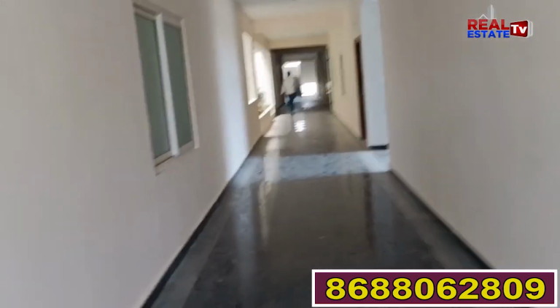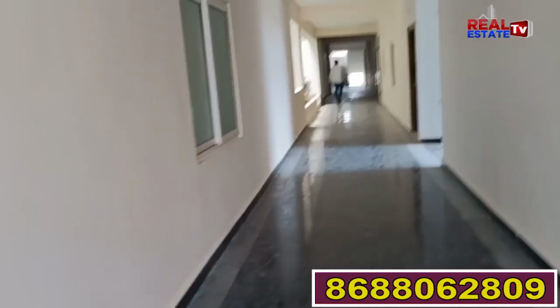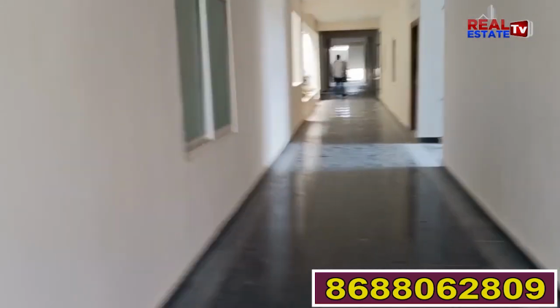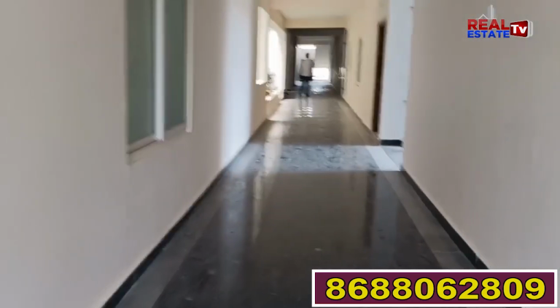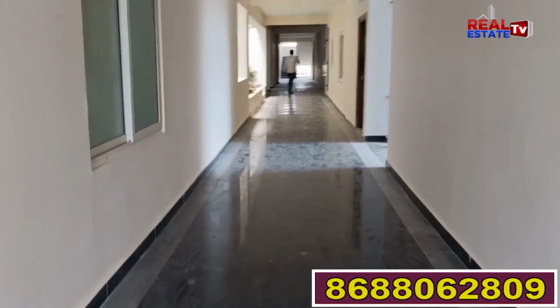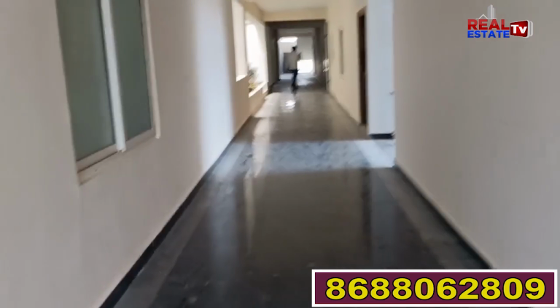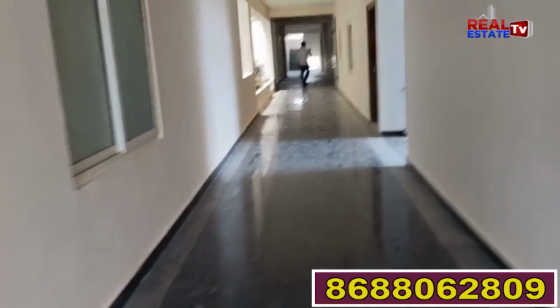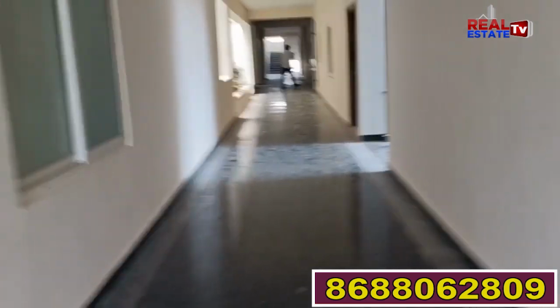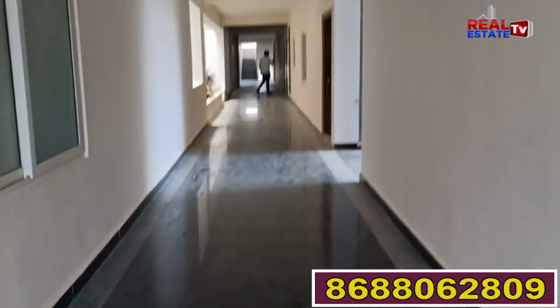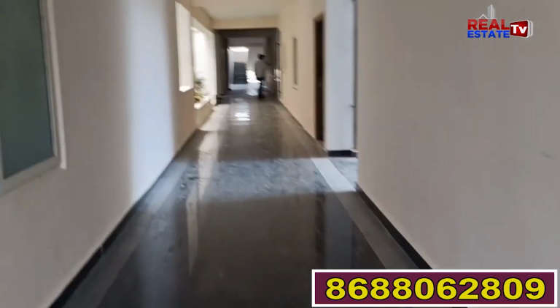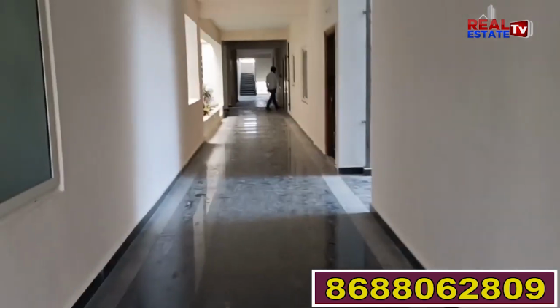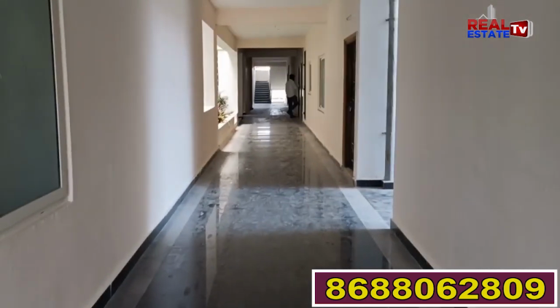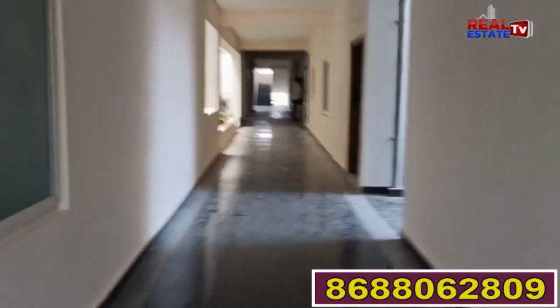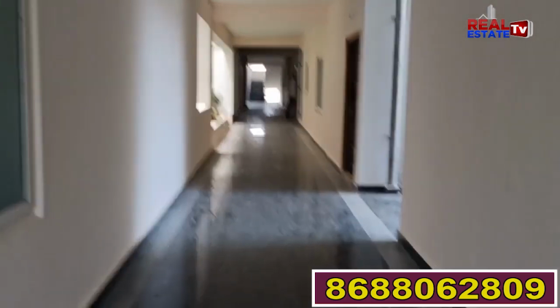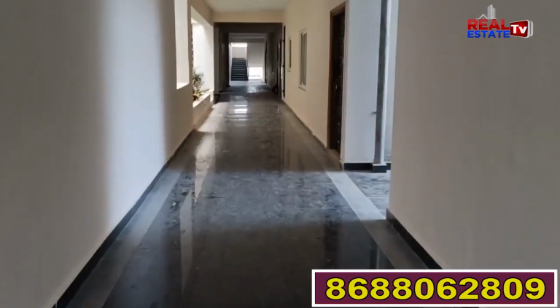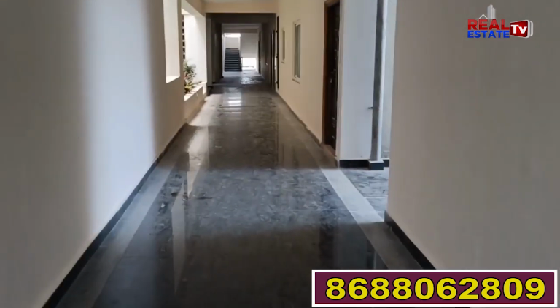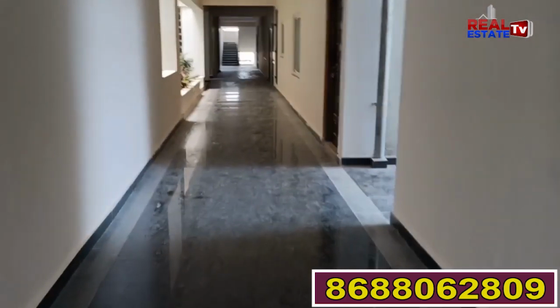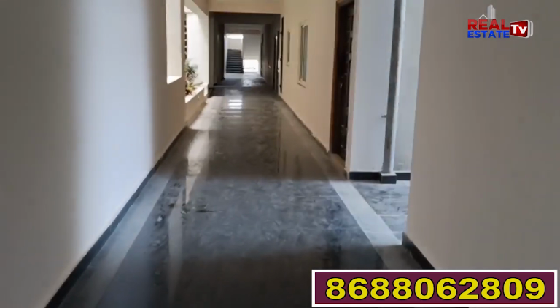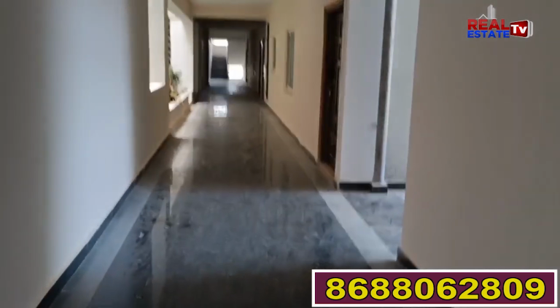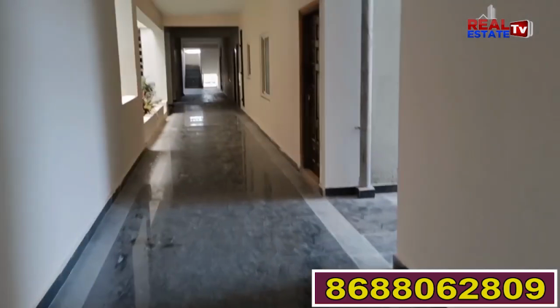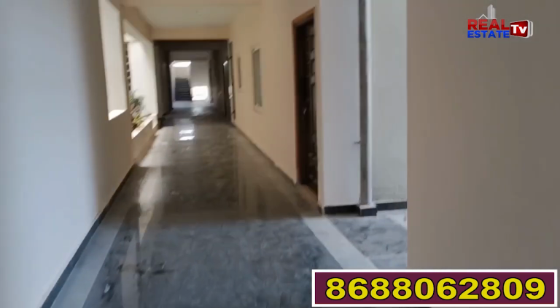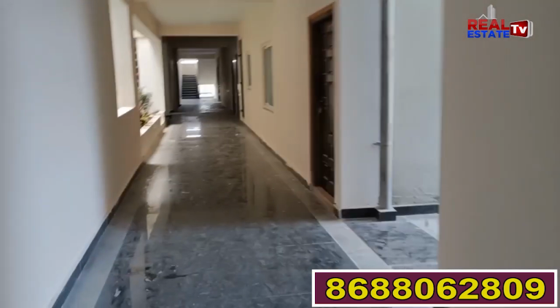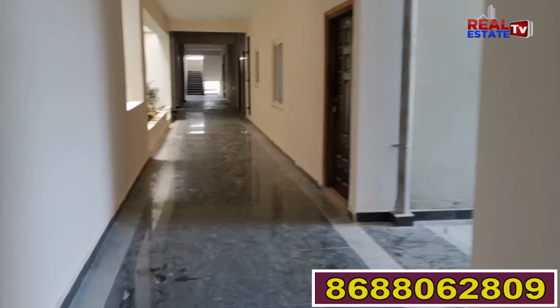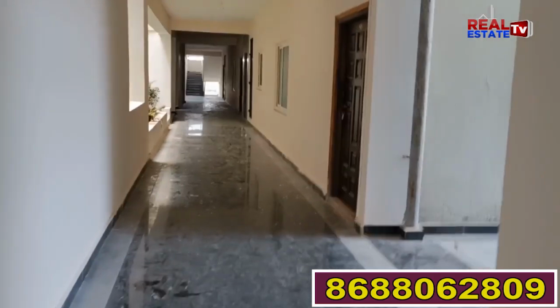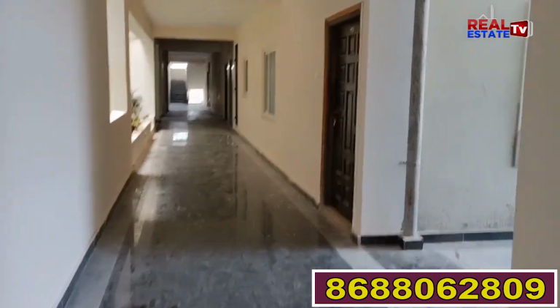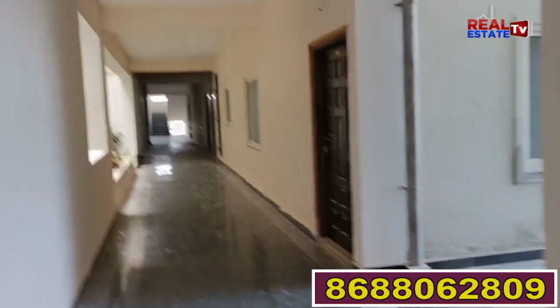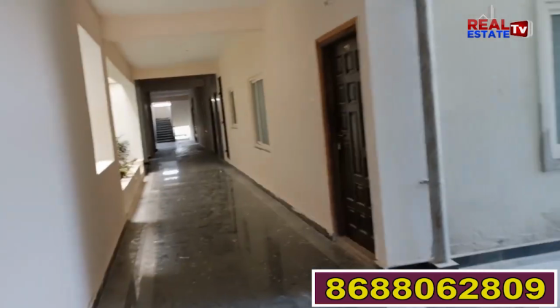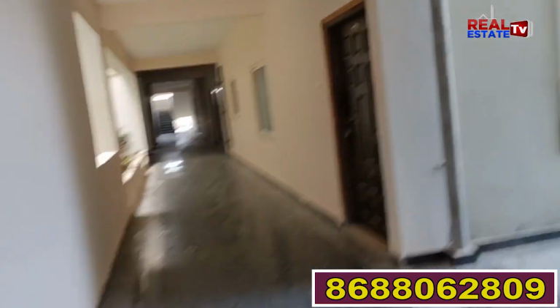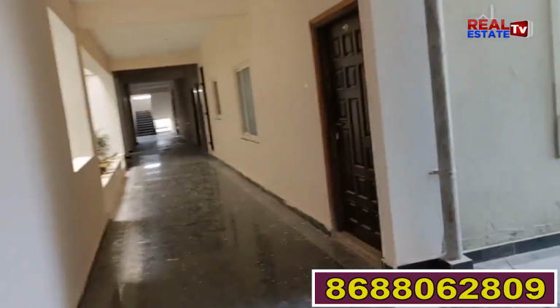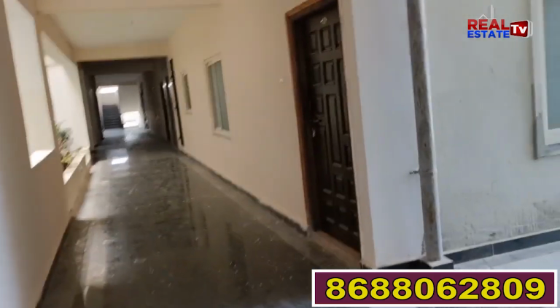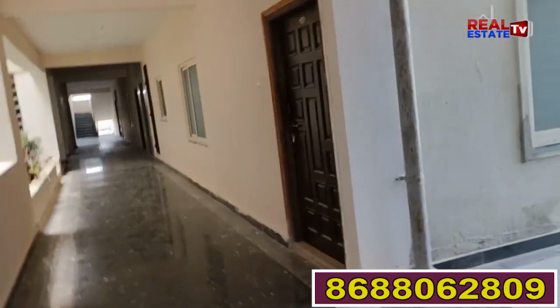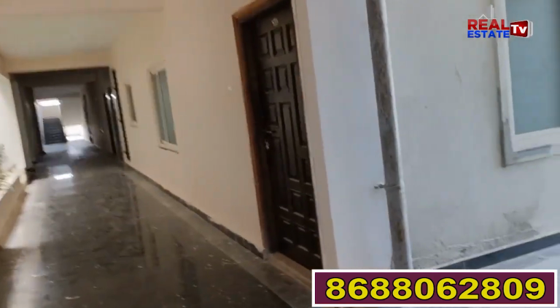Here we have flats here. Here we have flats here. Here we have flat to flat distance.